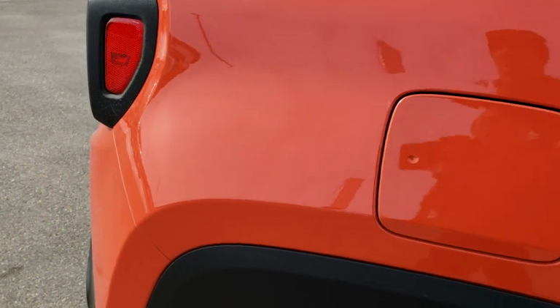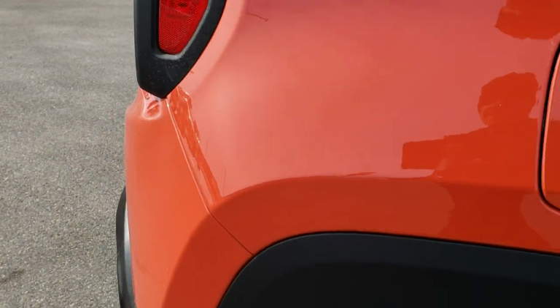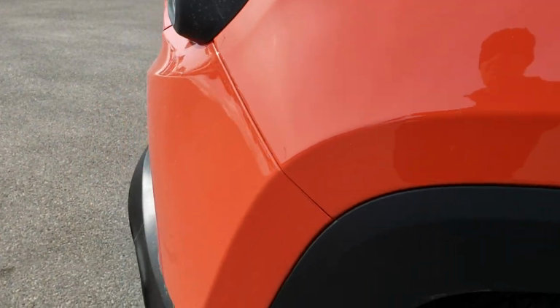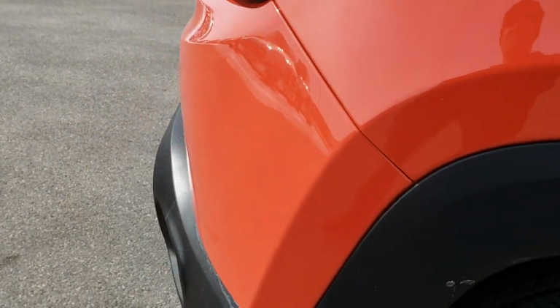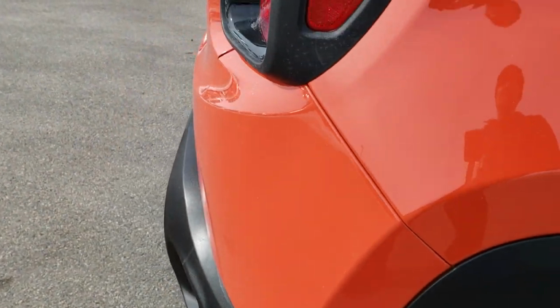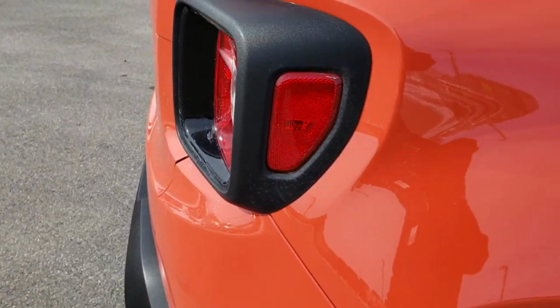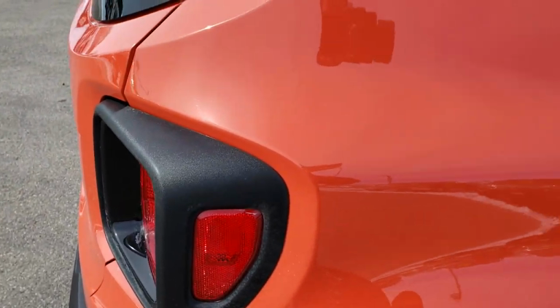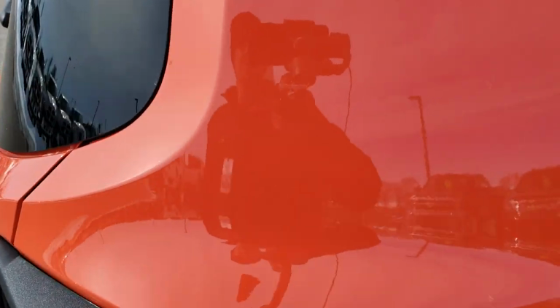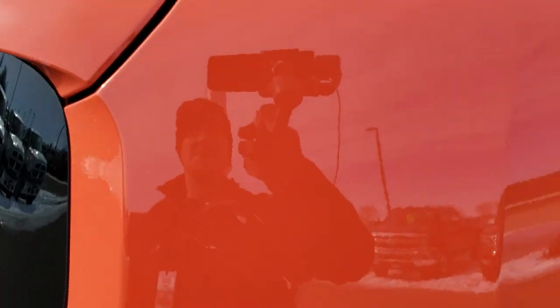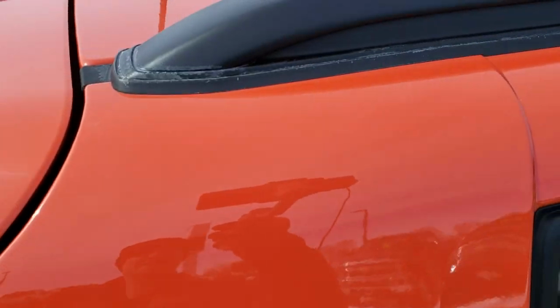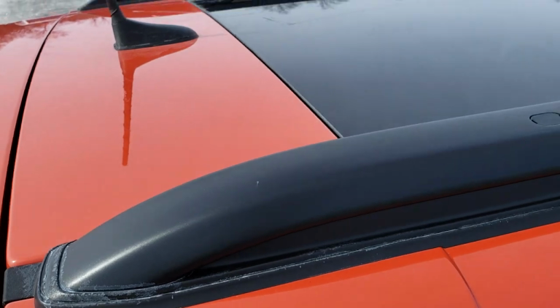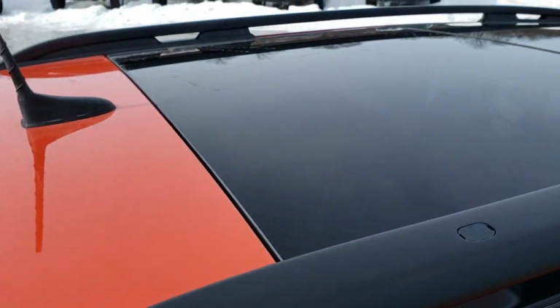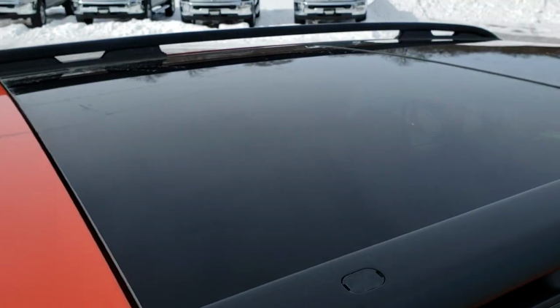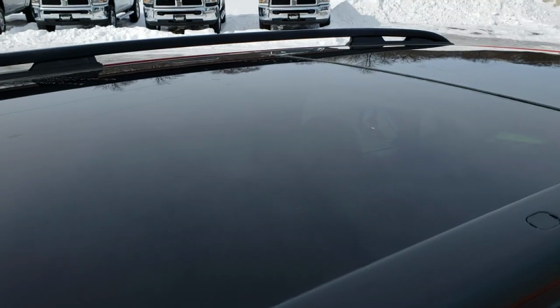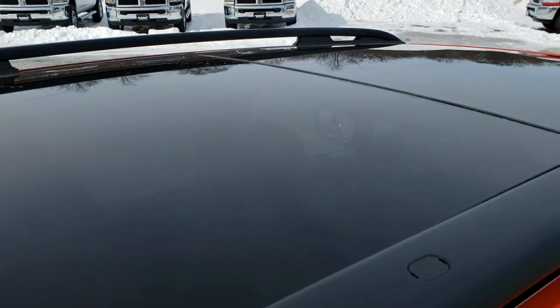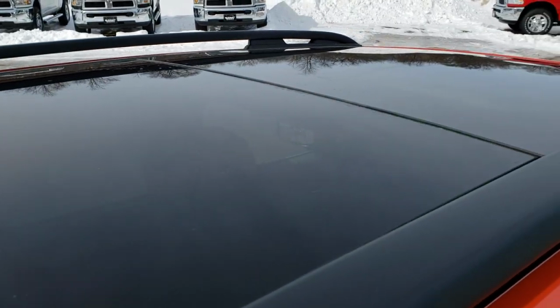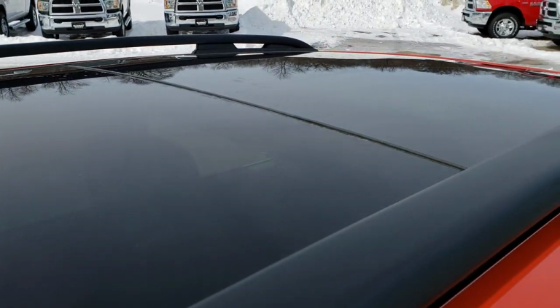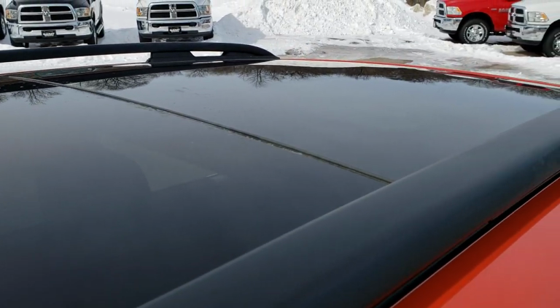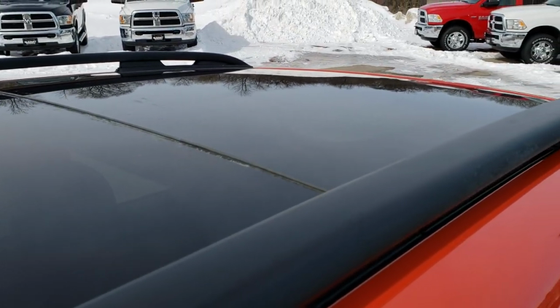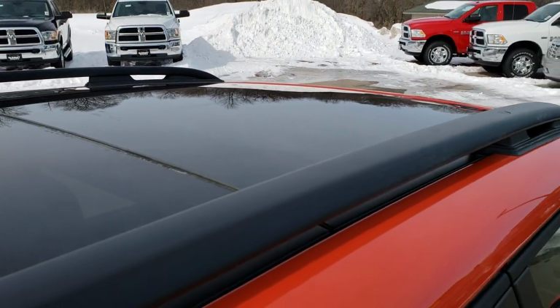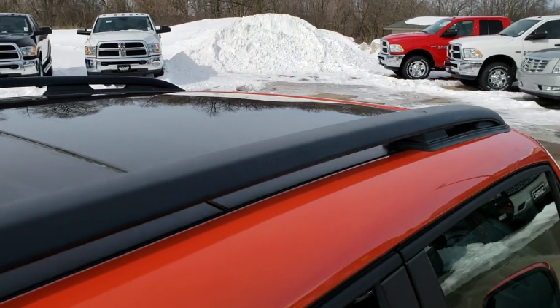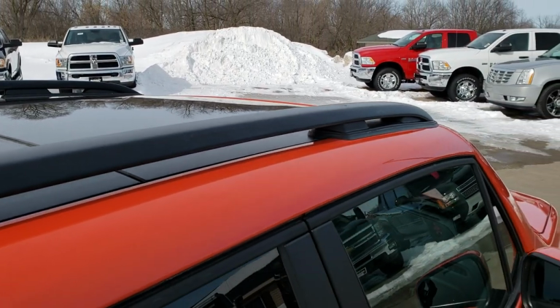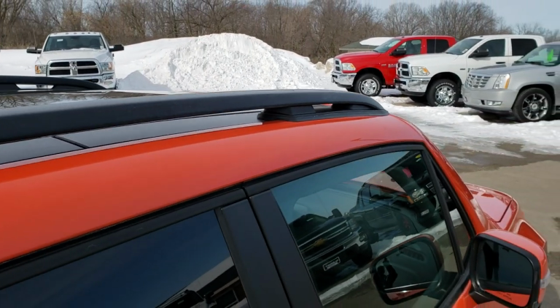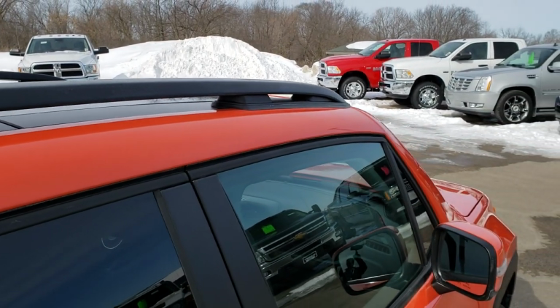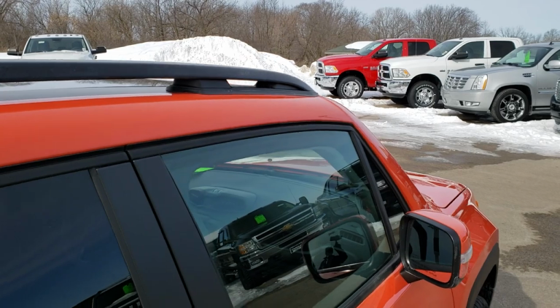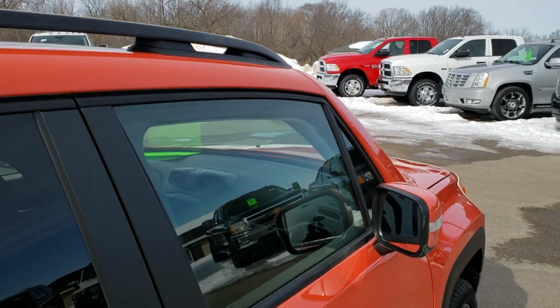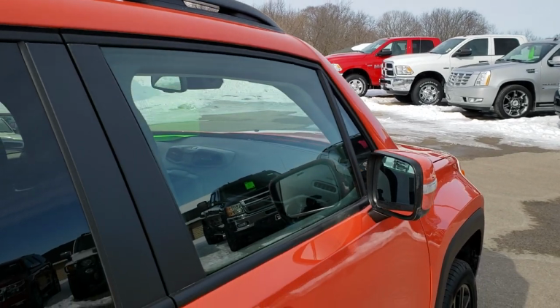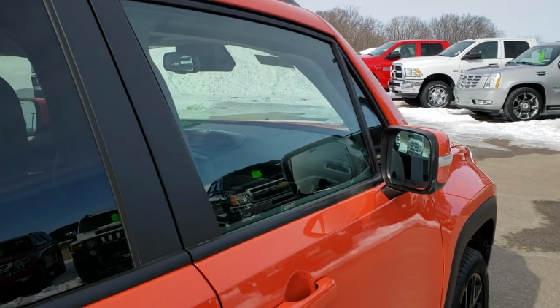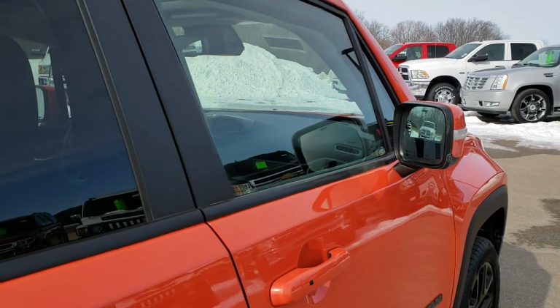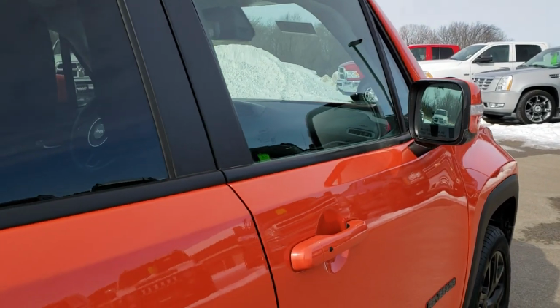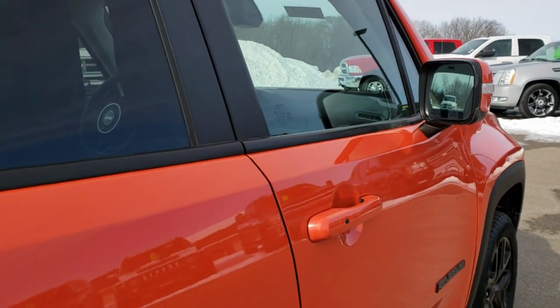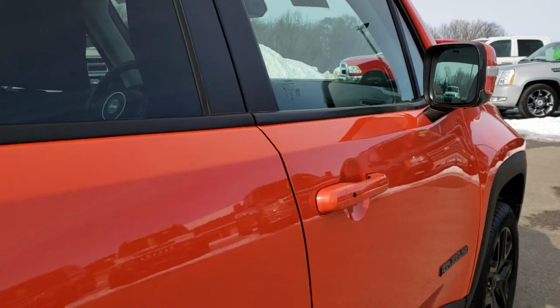We take these HD videos so if you are far away, or even if you're close by and just cannot make the trip down but you're still interested in purchasing the vehicle, you can still see the vehicle, hear the vehicle, and have confidence in what you're looking at before you even get here.